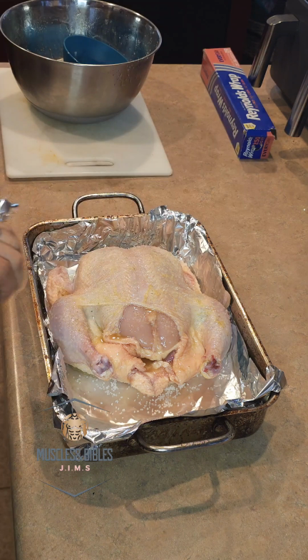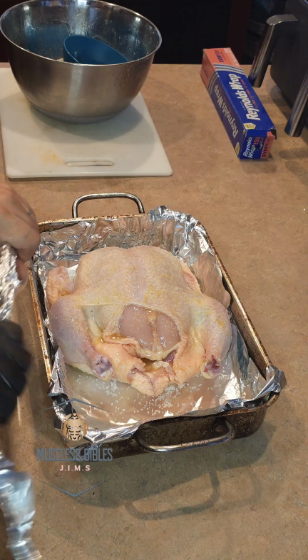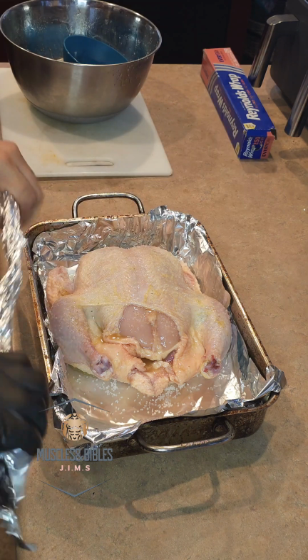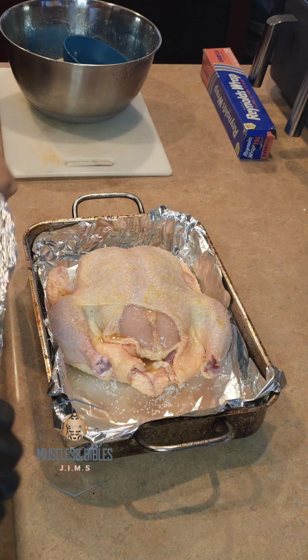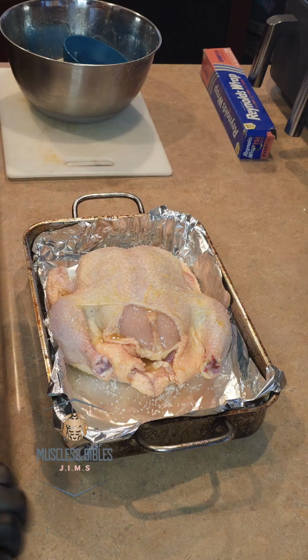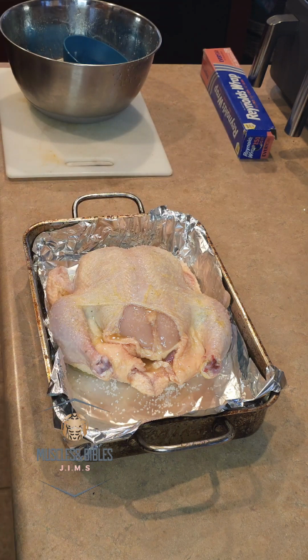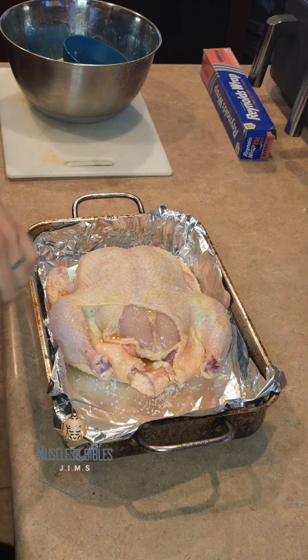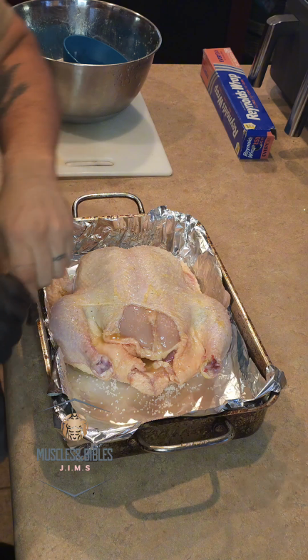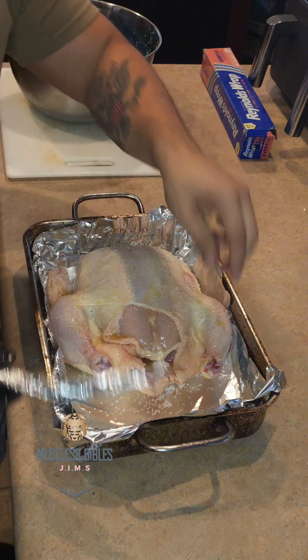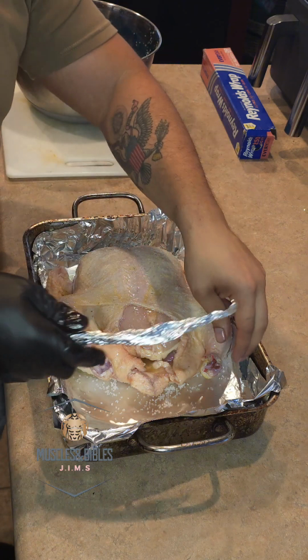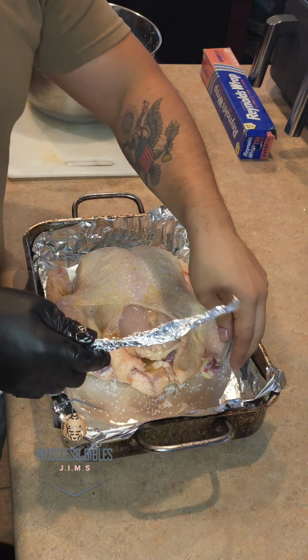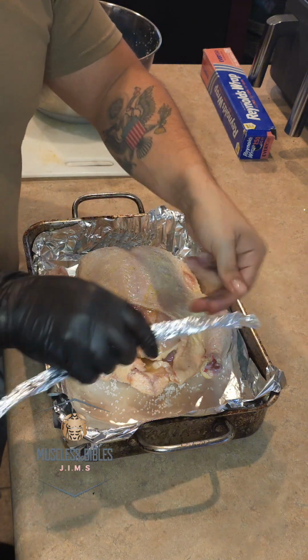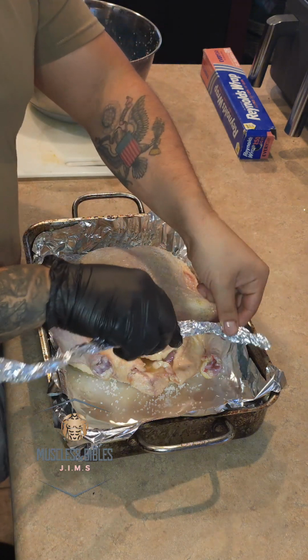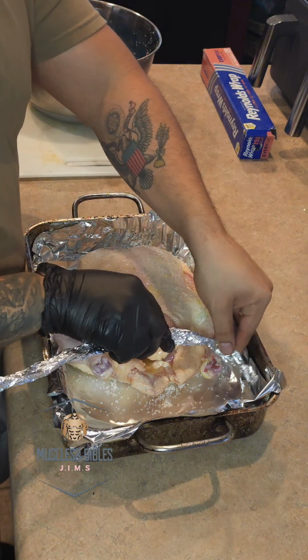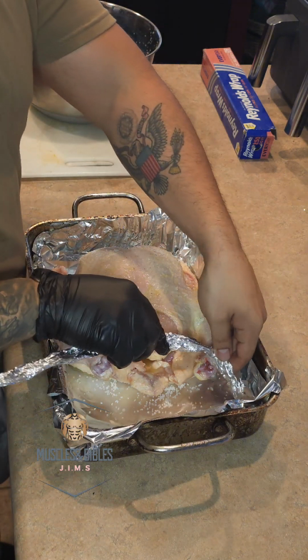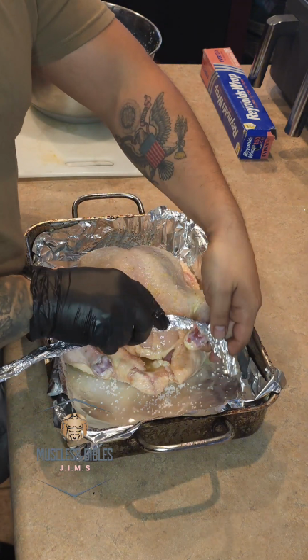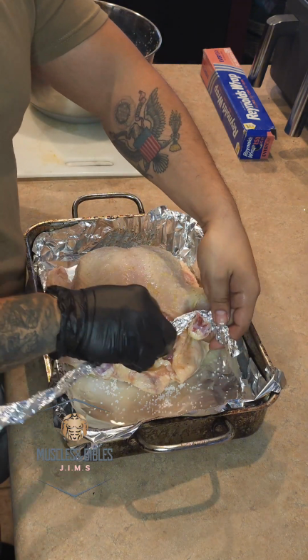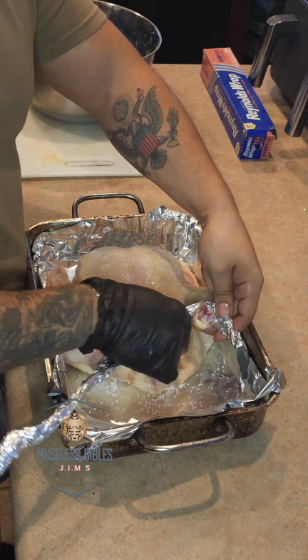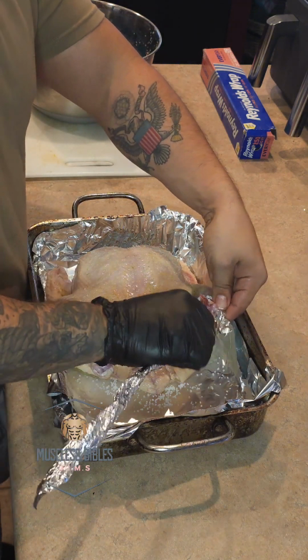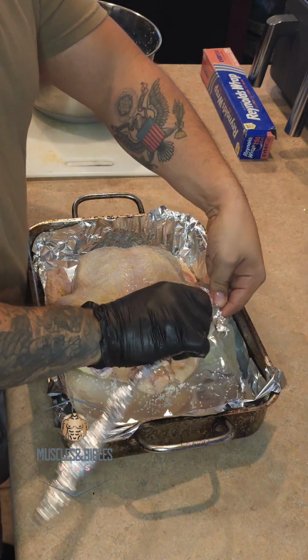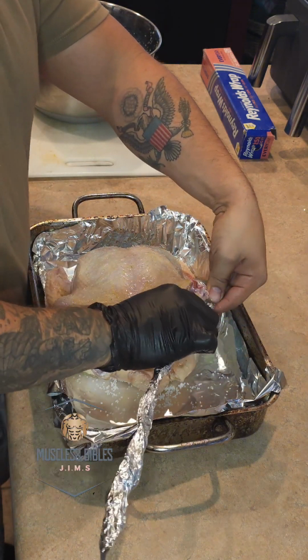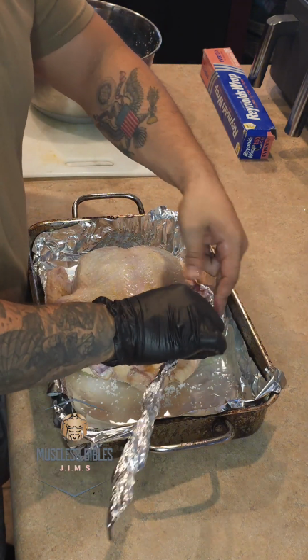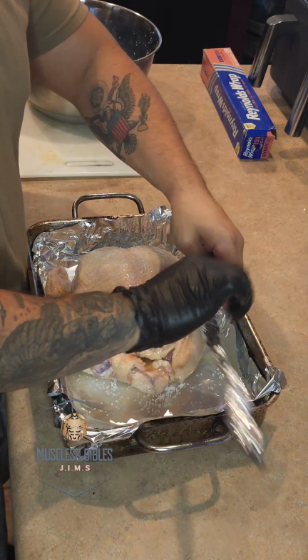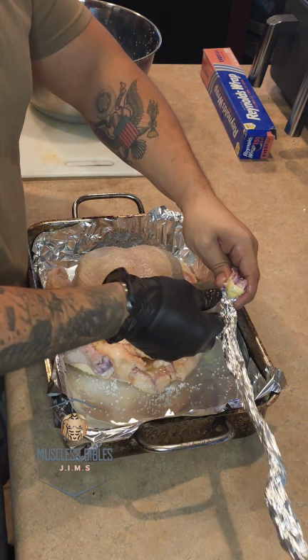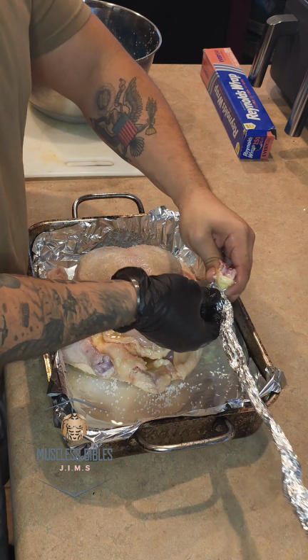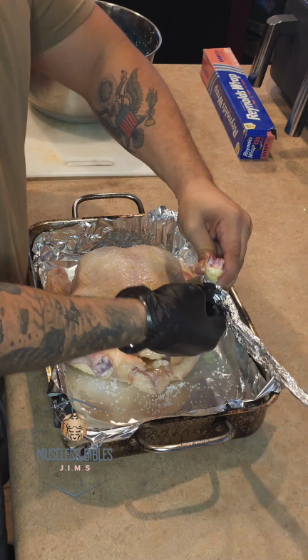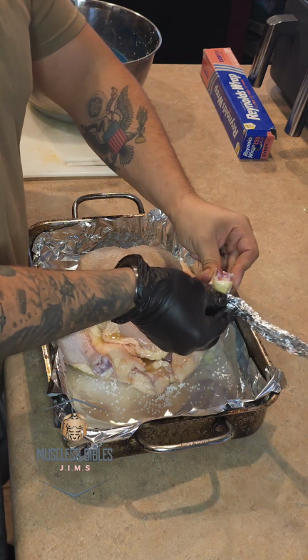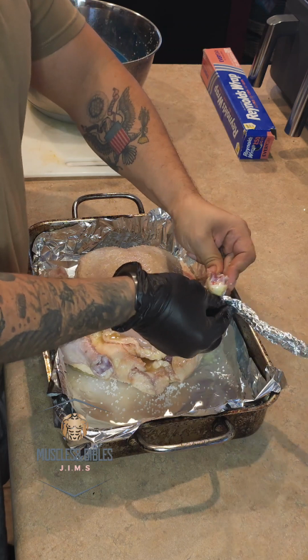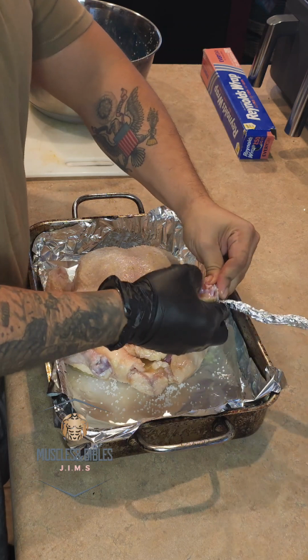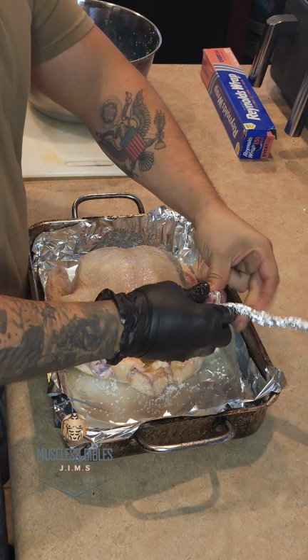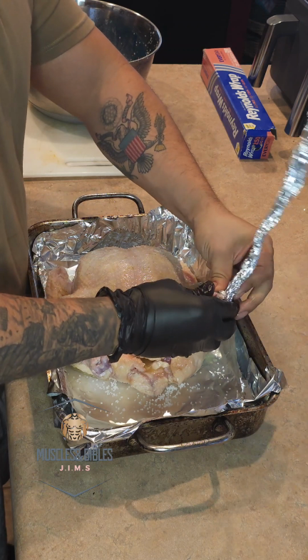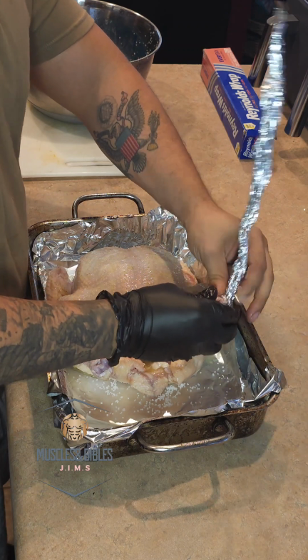If you don't have any cooking thread, grab yourself a nice piece of foil, make it into a long thread of your own, and wrap the drumsticks together.